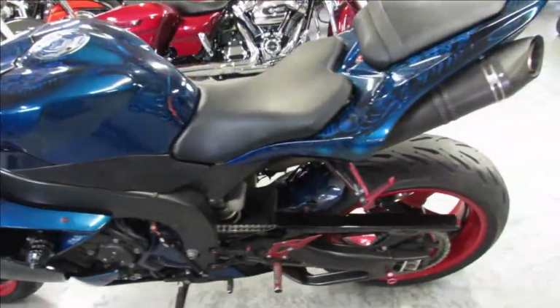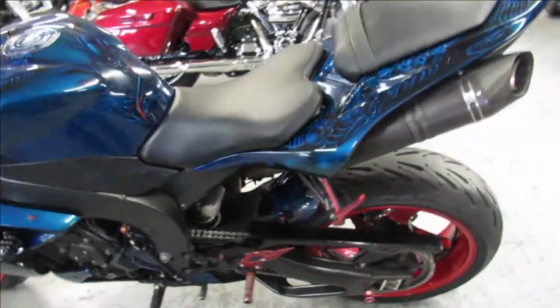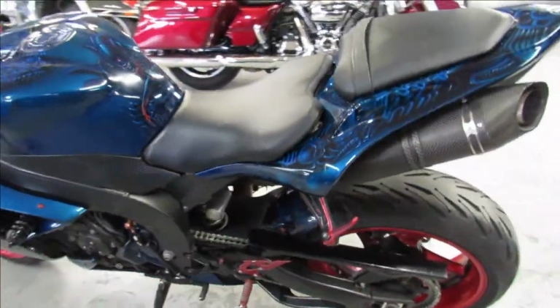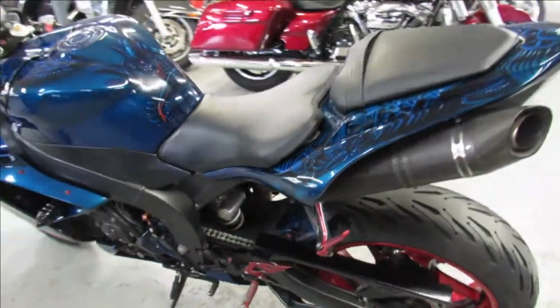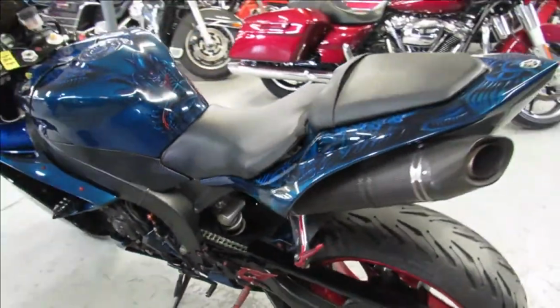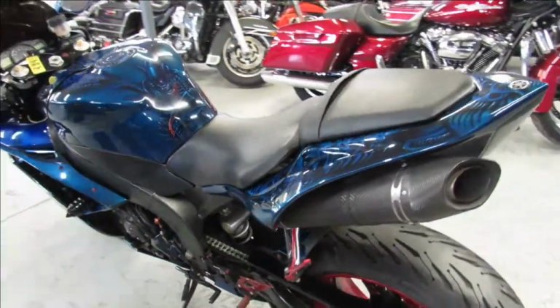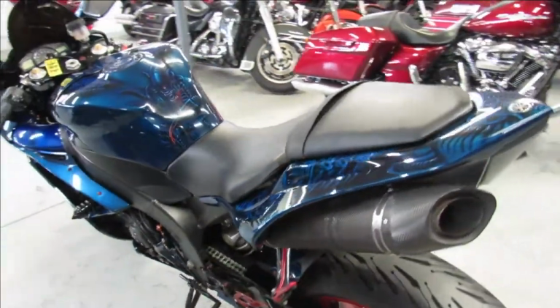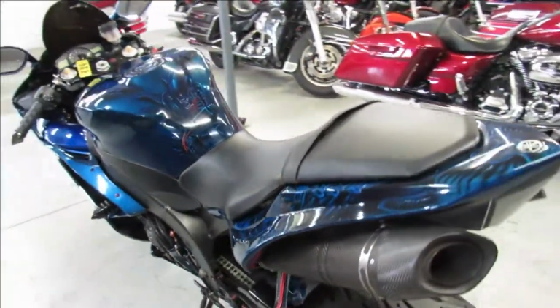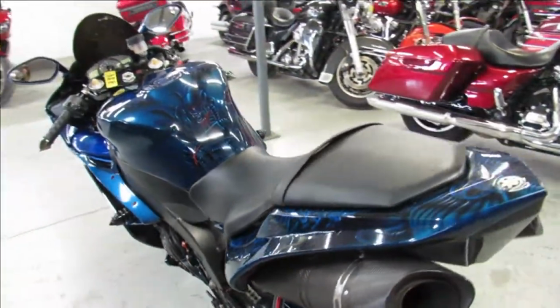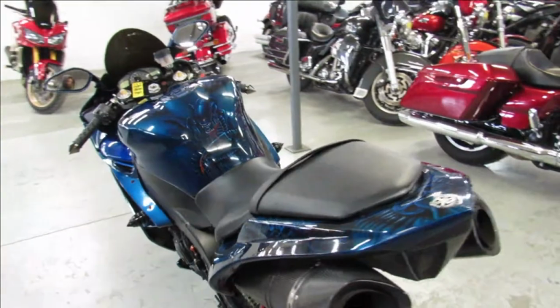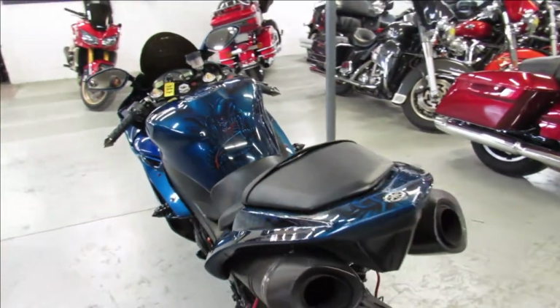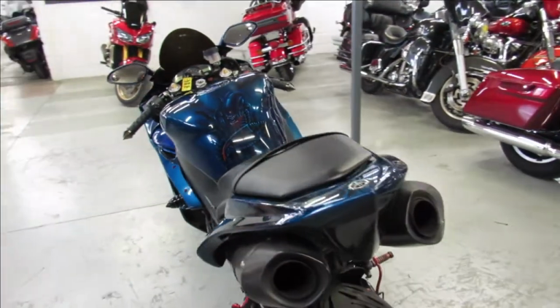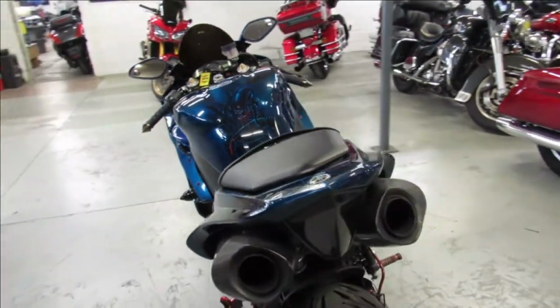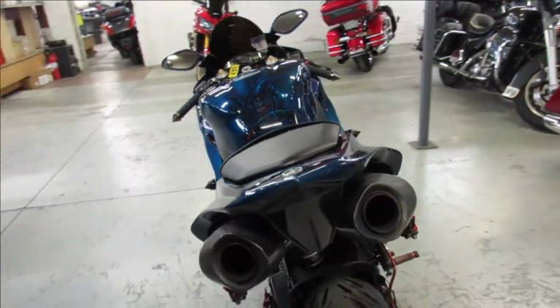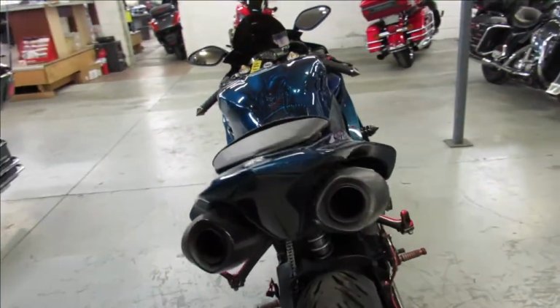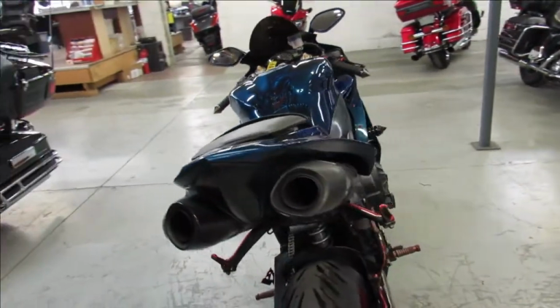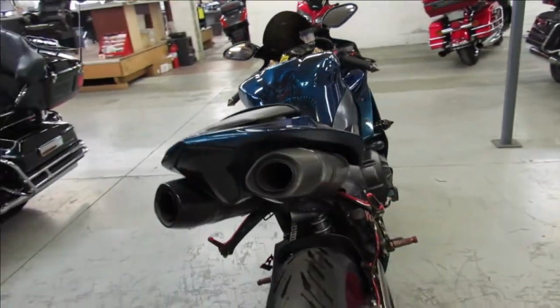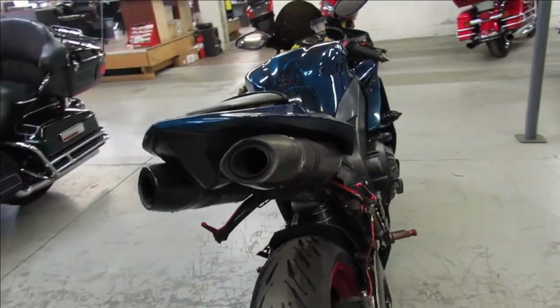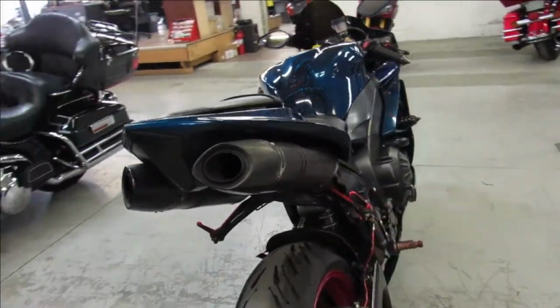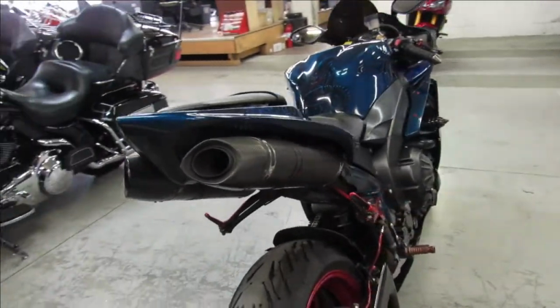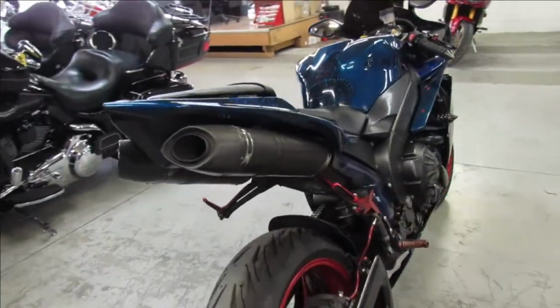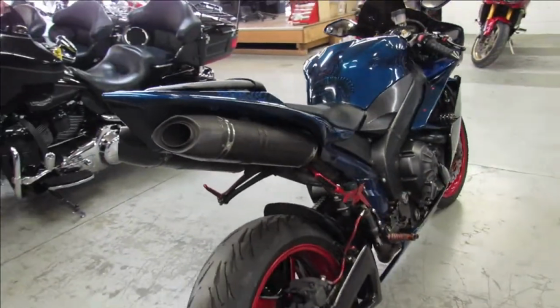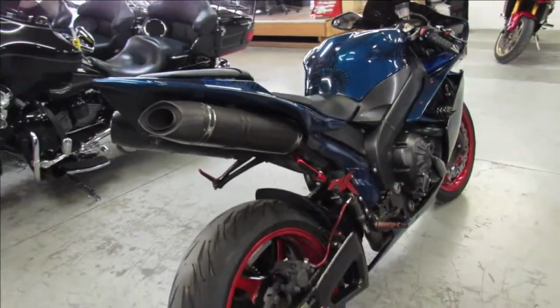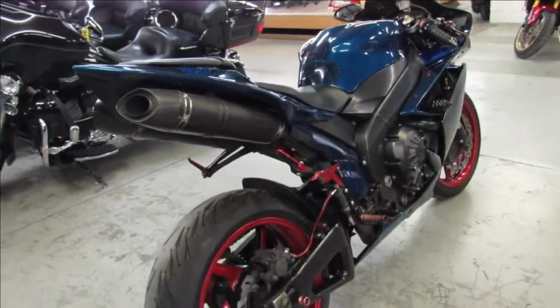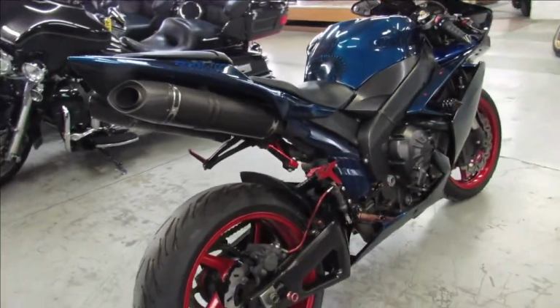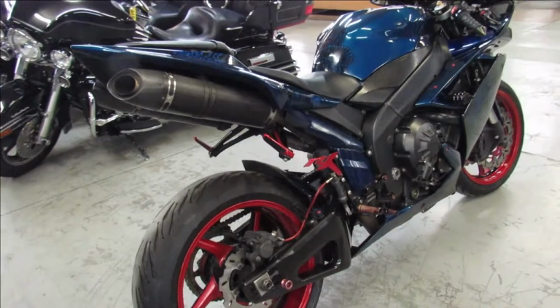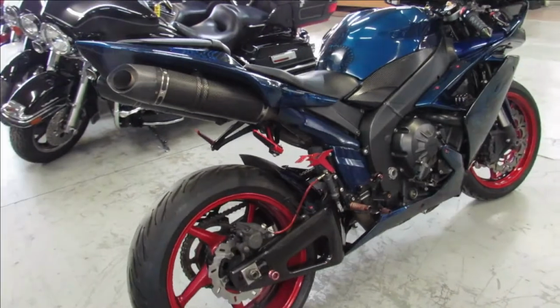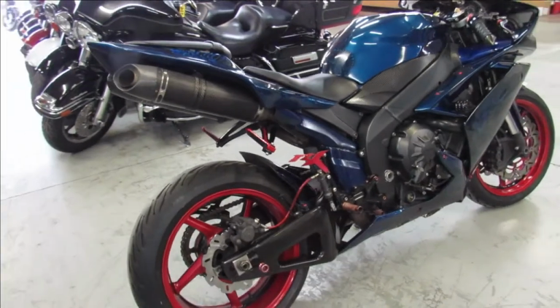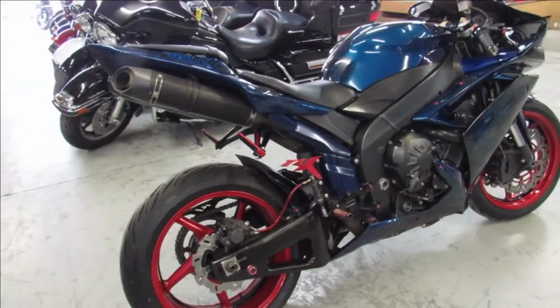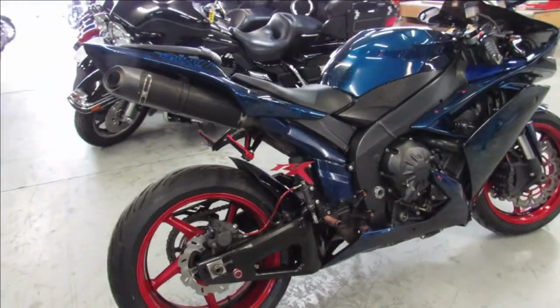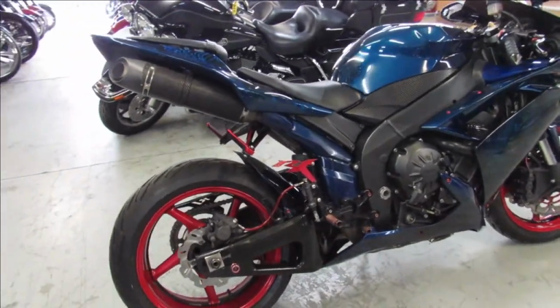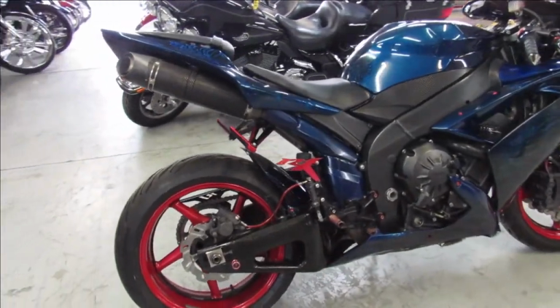Check out all the extras. It's got CRG adjustable levers, frame sliders, fender eliminator kit, integrated LED turn signals, and a carbon fiber exhaust that makes this thing sound as cool as it looks, guys.